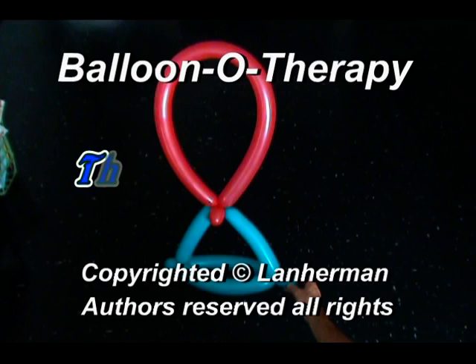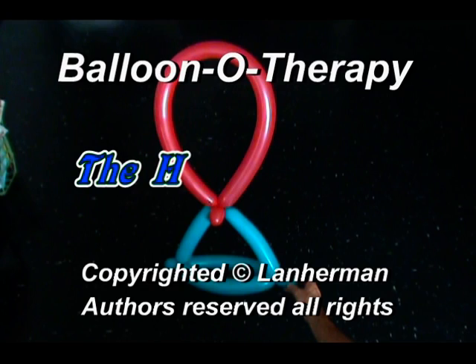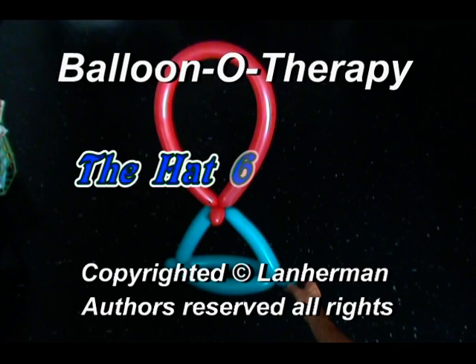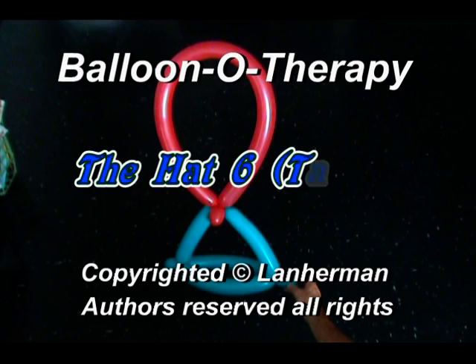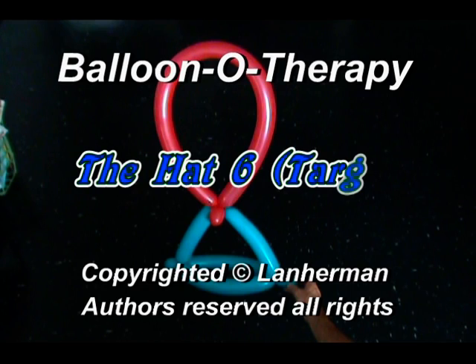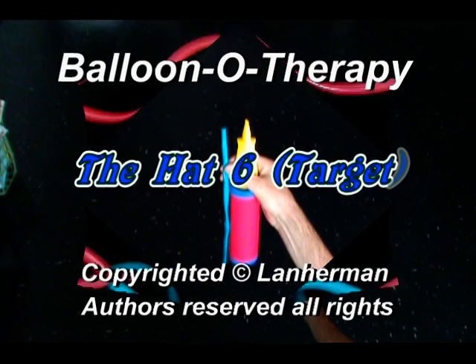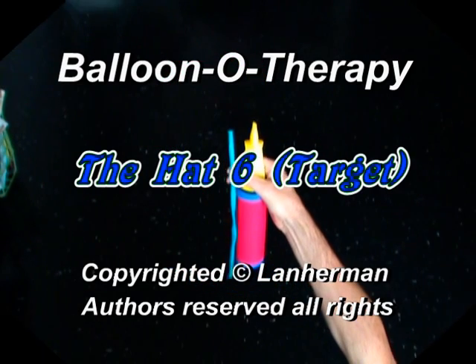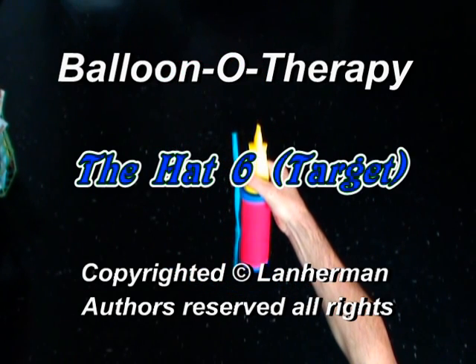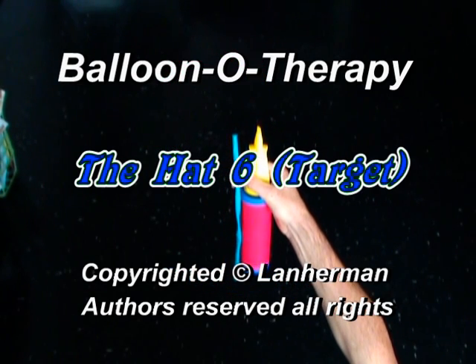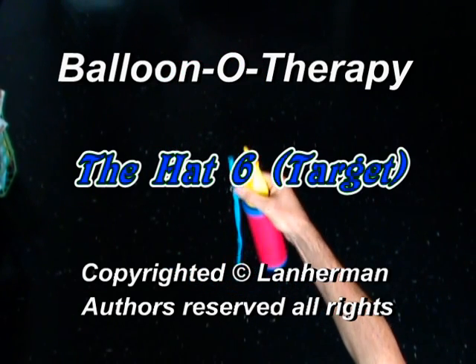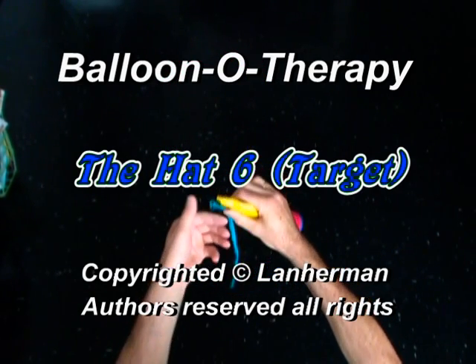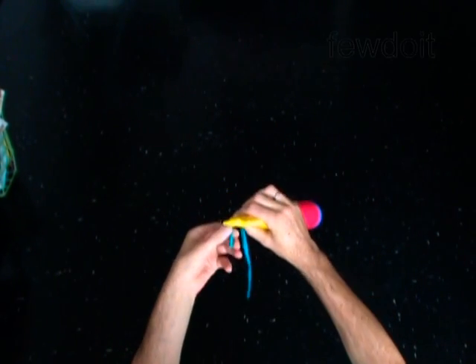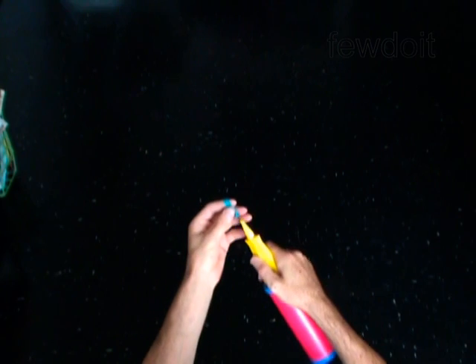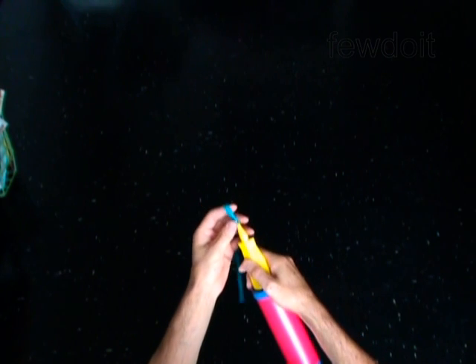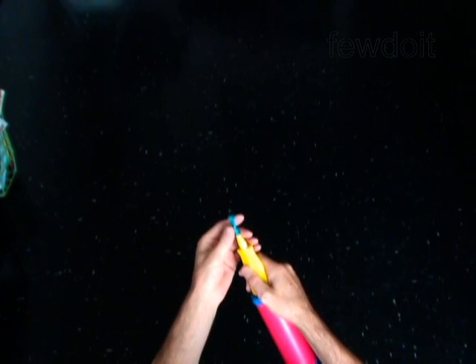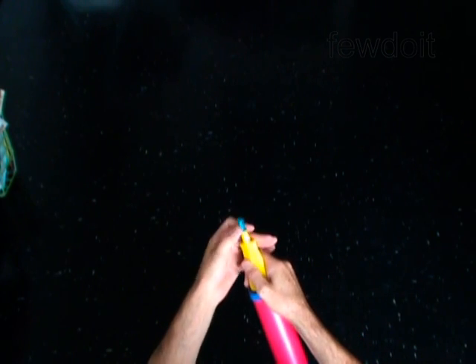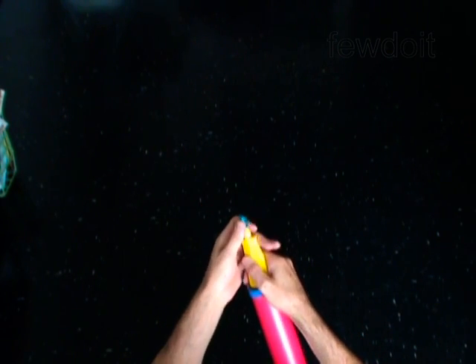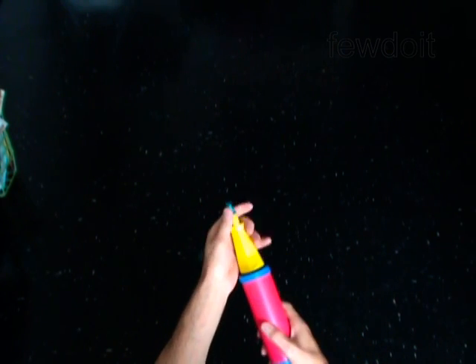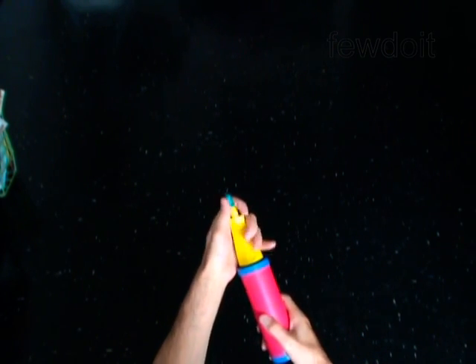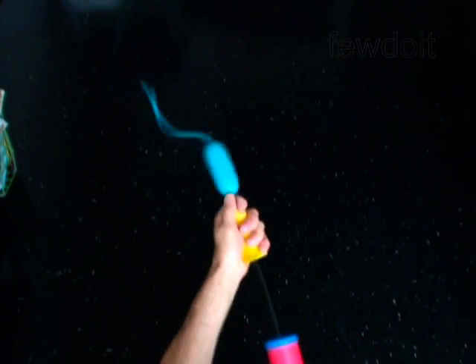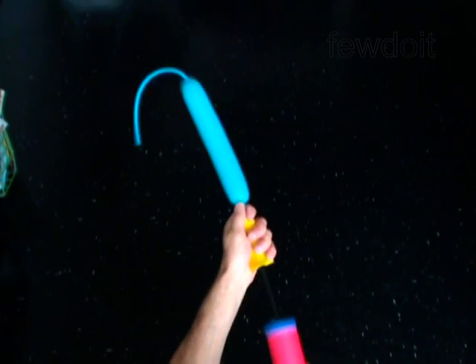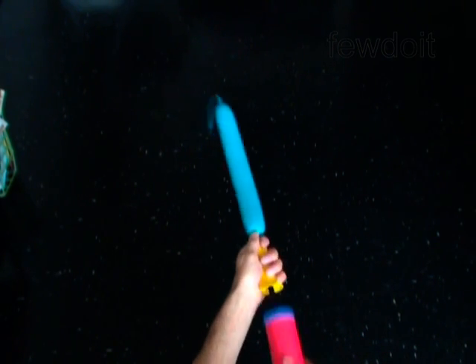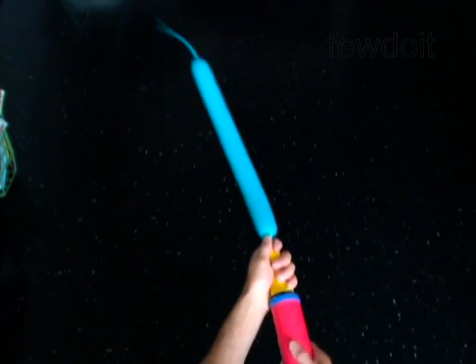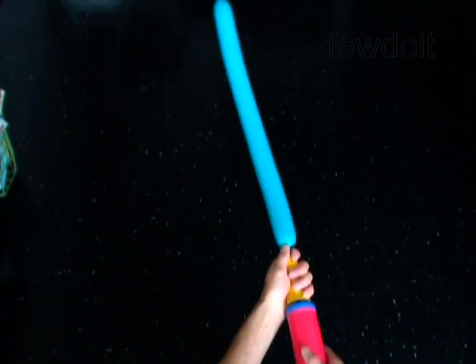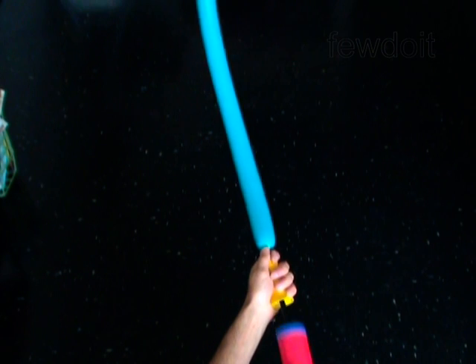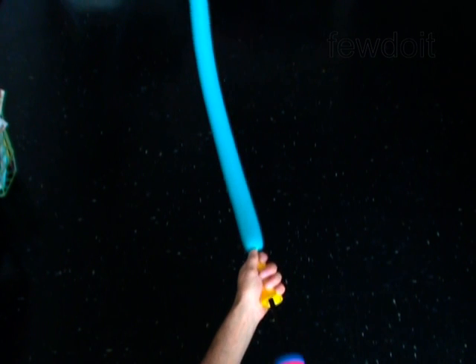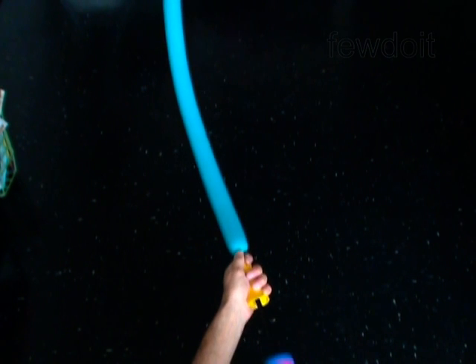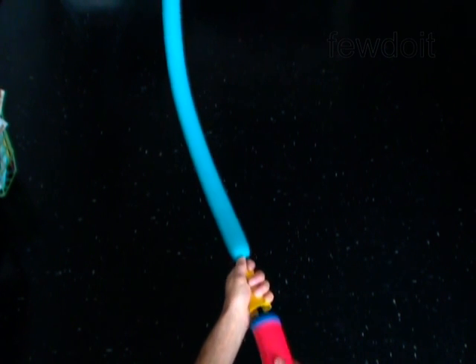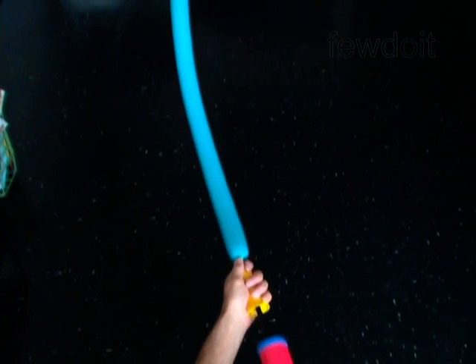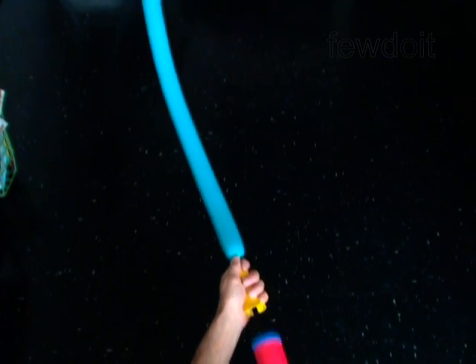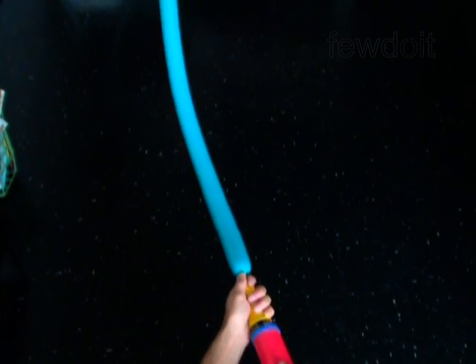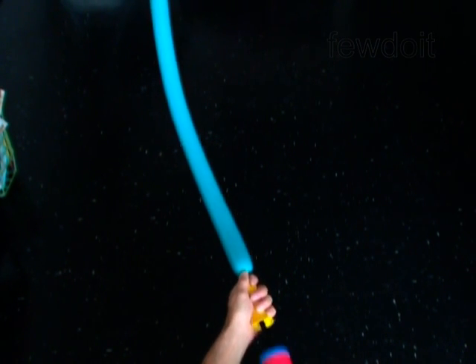Hello. We are going to make a head — a target. Inflate a balloon leaving up to one inch flat tail.